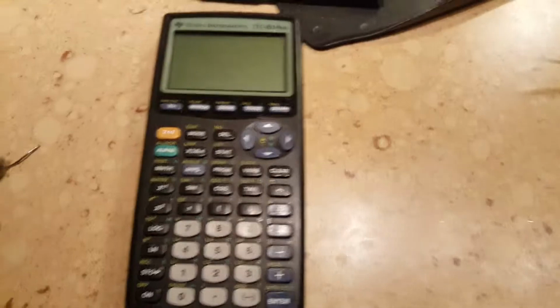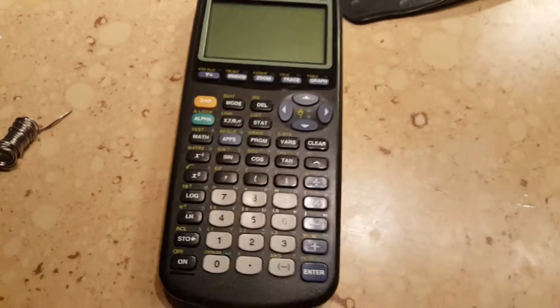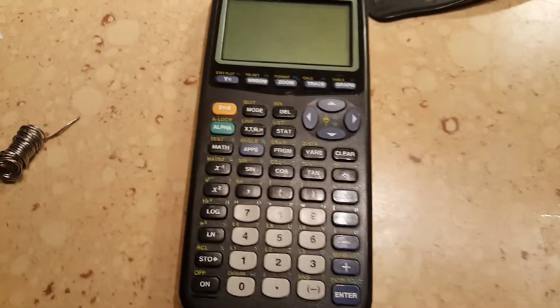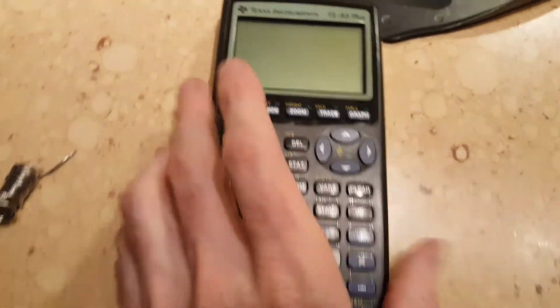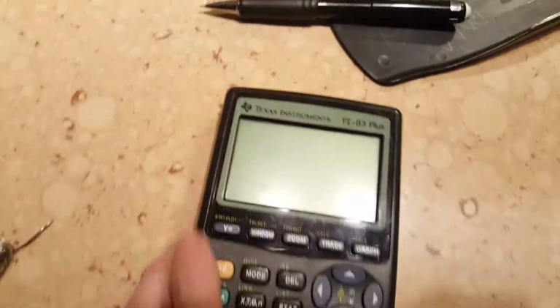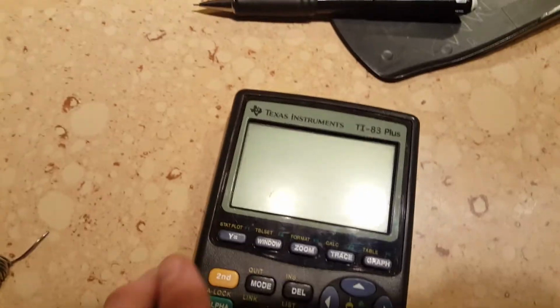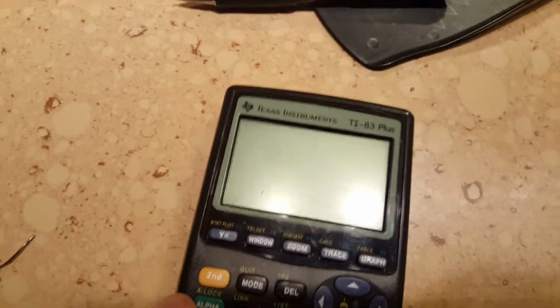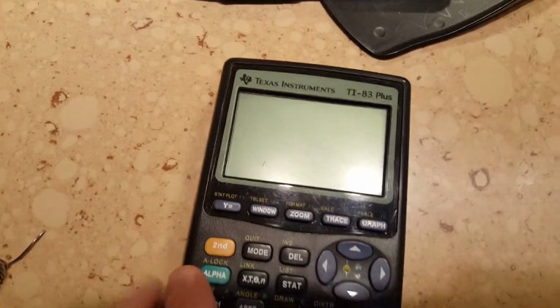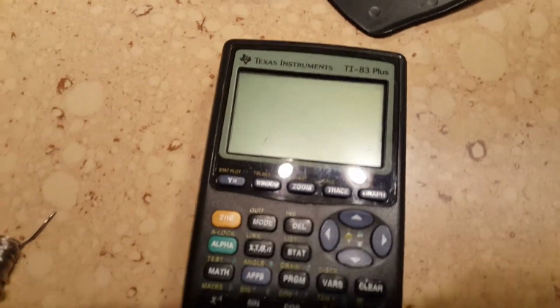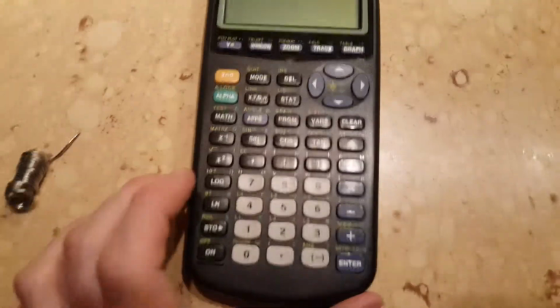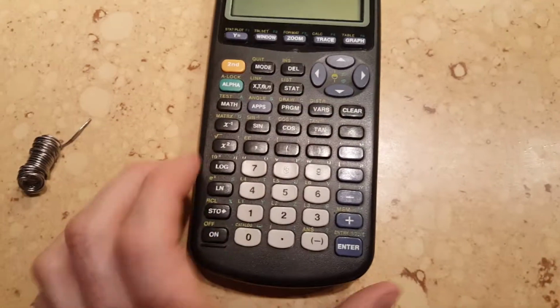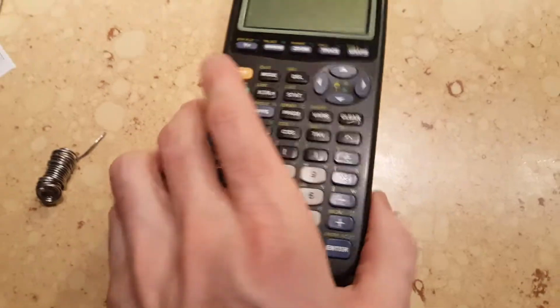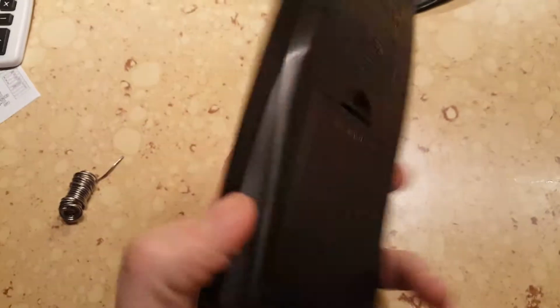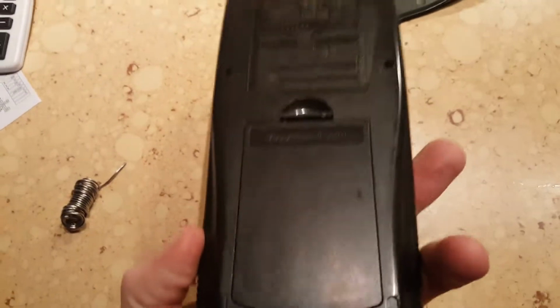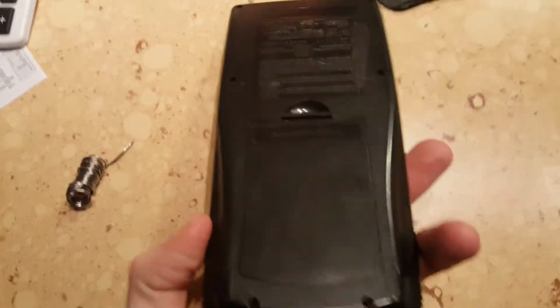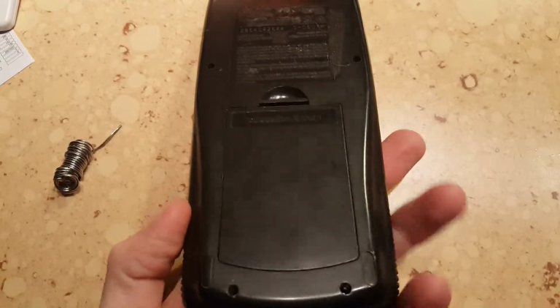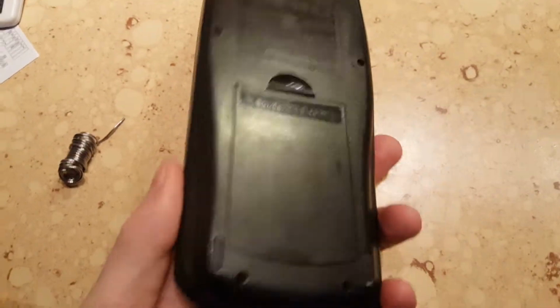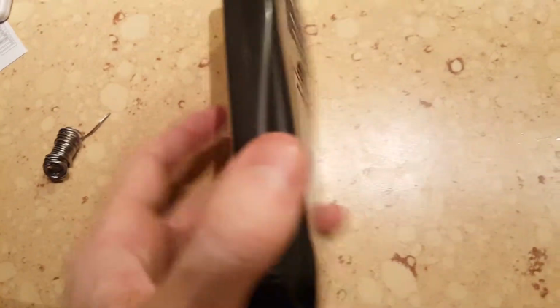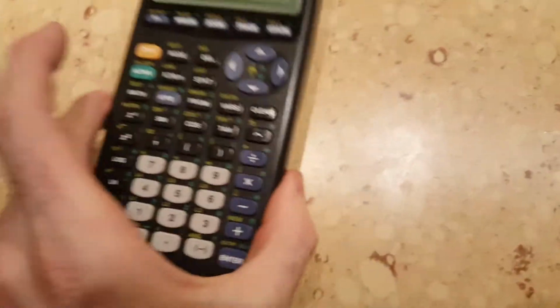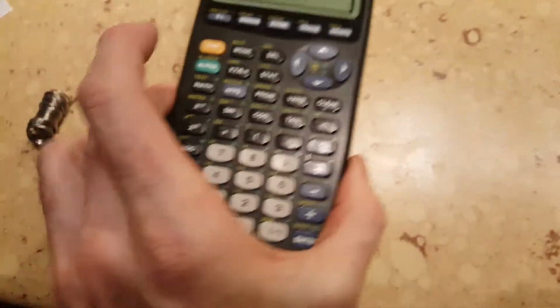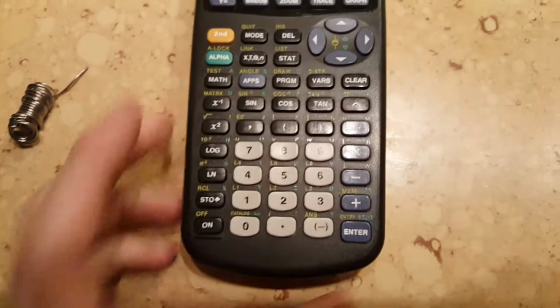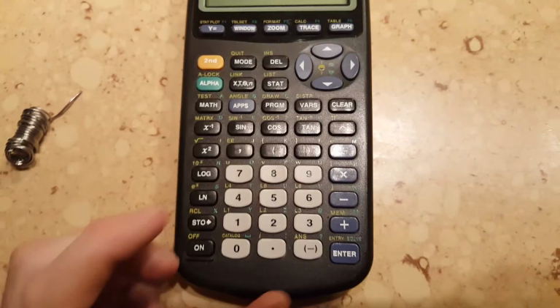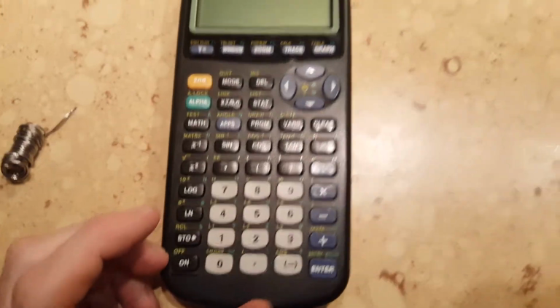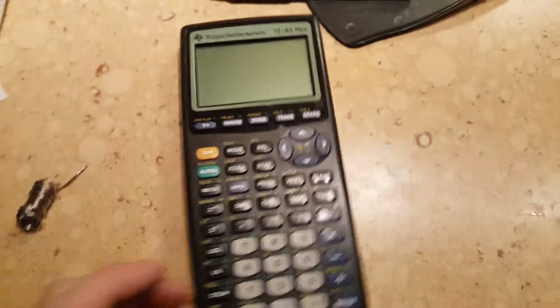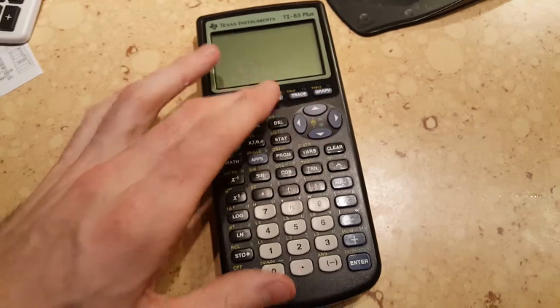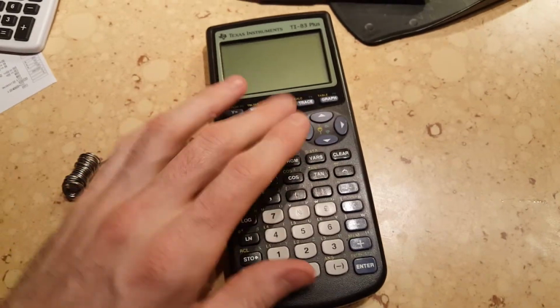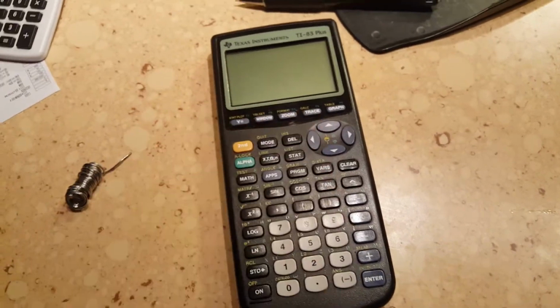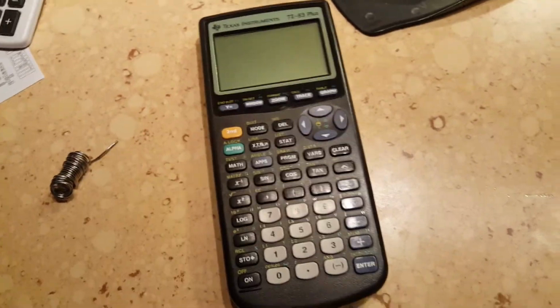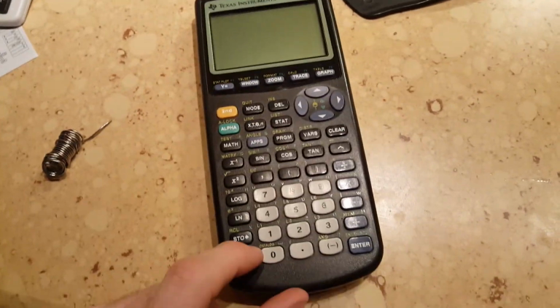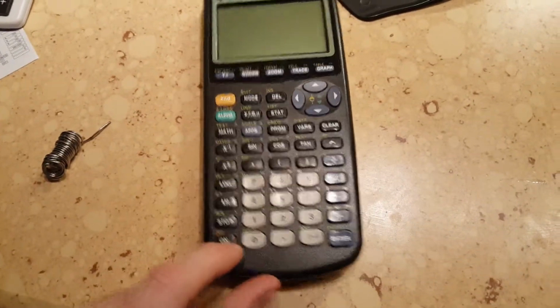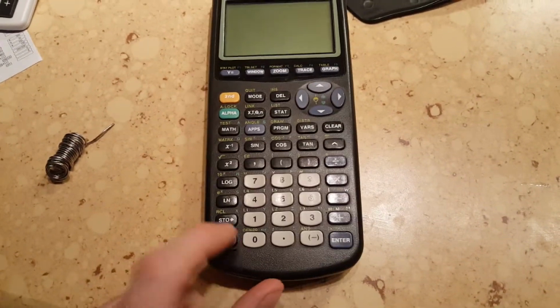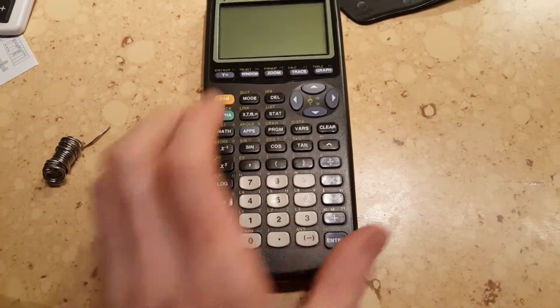I have a TI-83 my brother Ben sent me that was not turning on, so I got on YouTube and looked to see what the problem might be, tried all the little different key codes, and none of them worked.